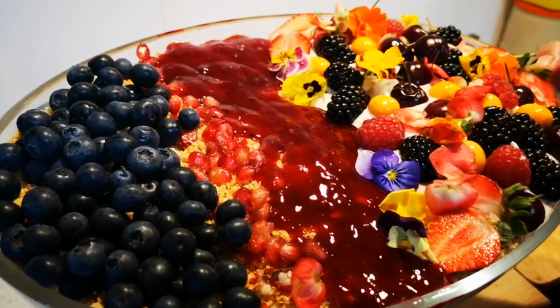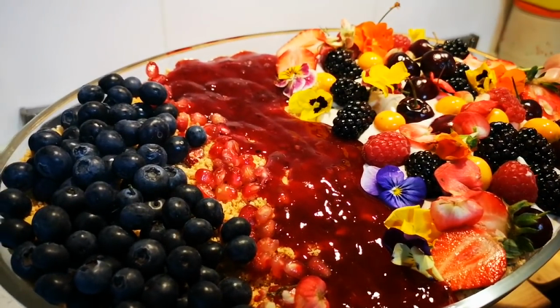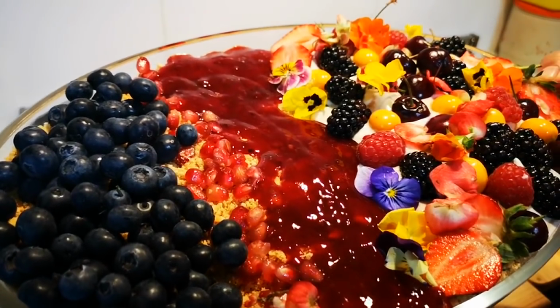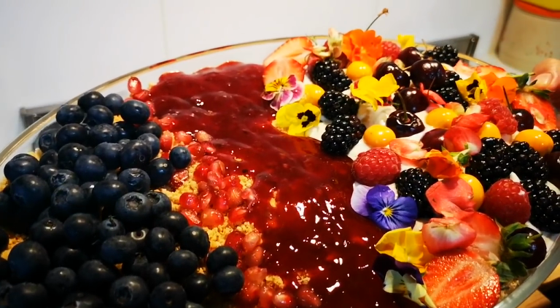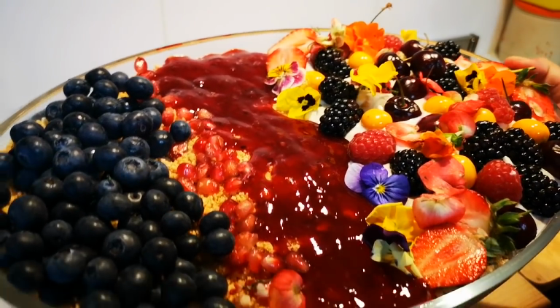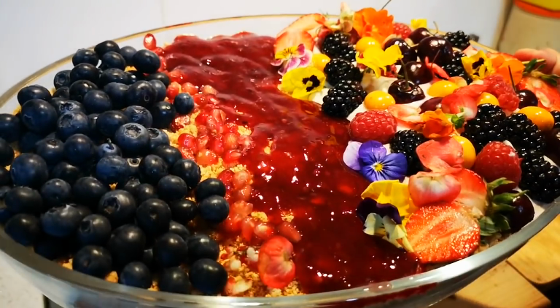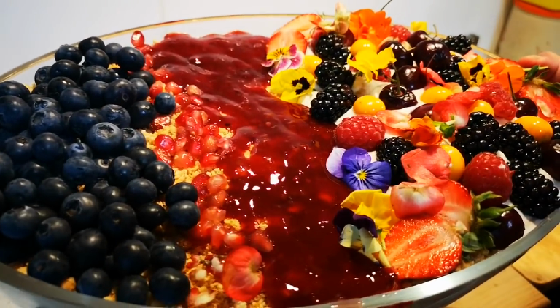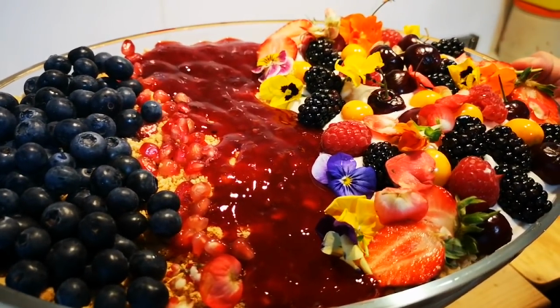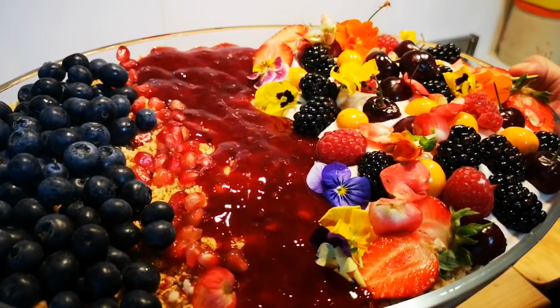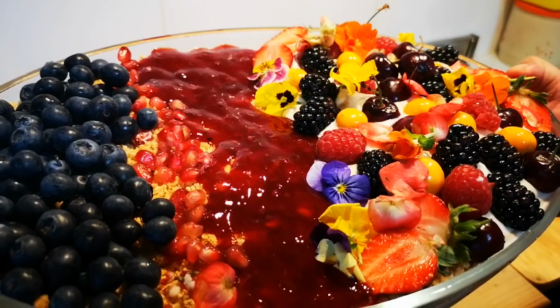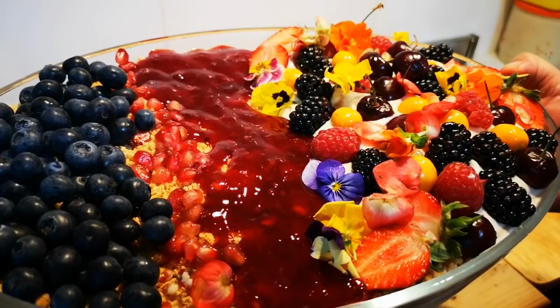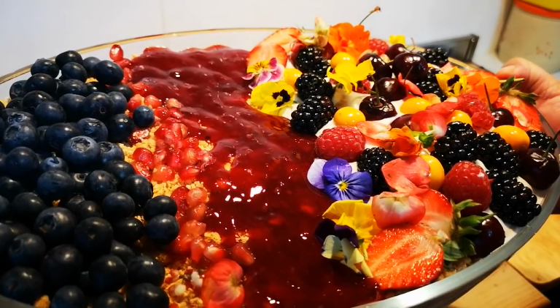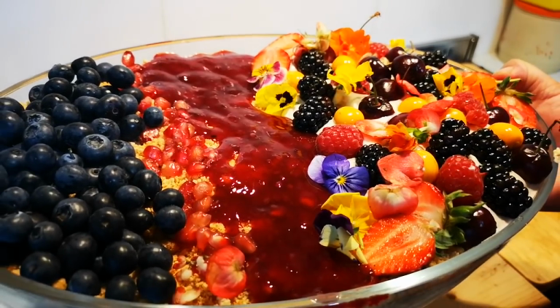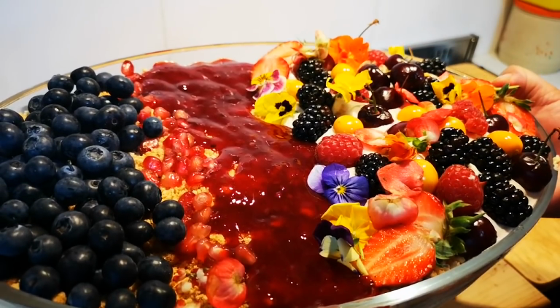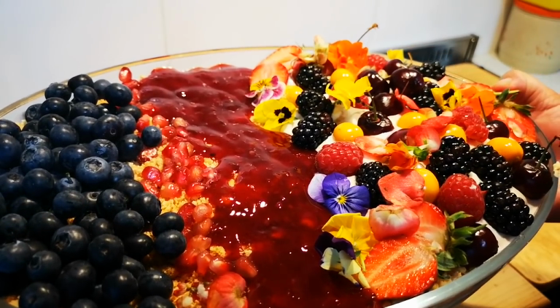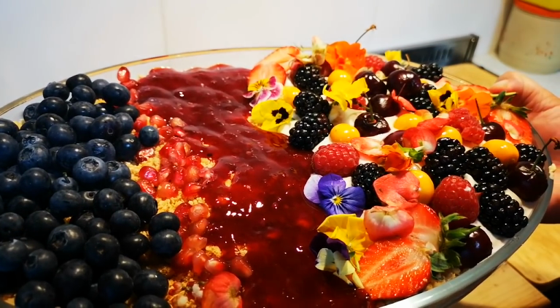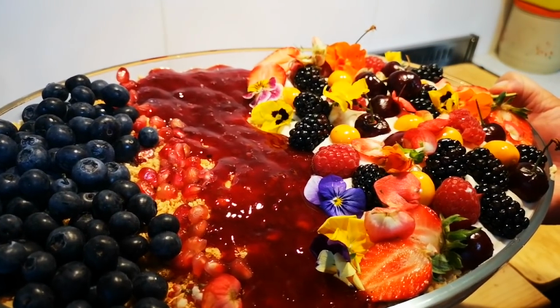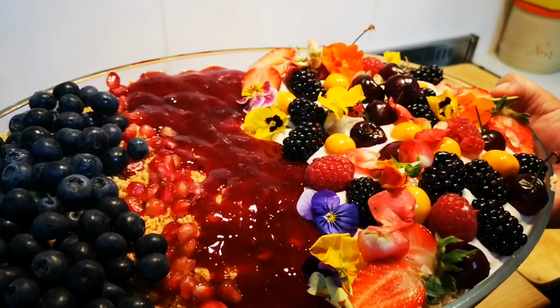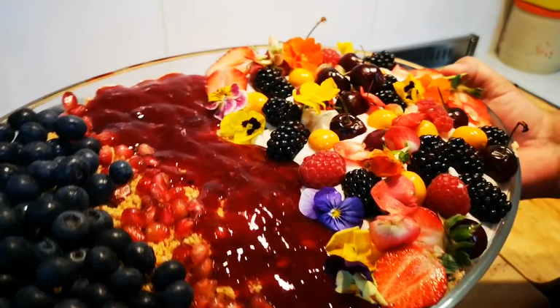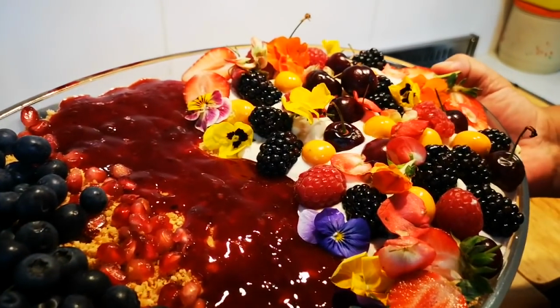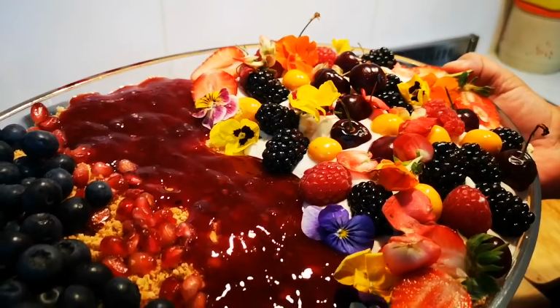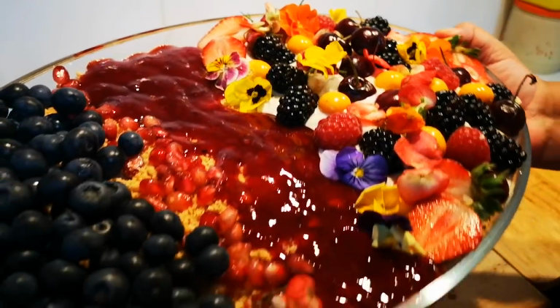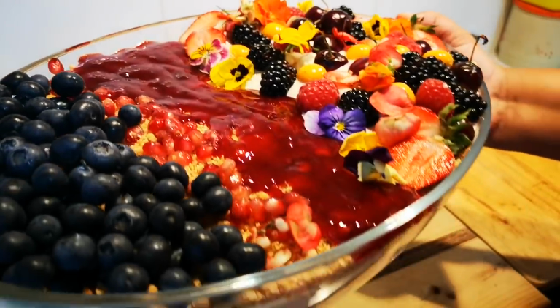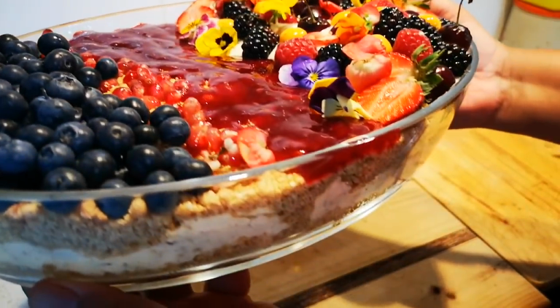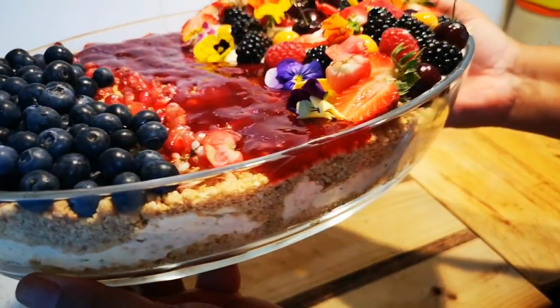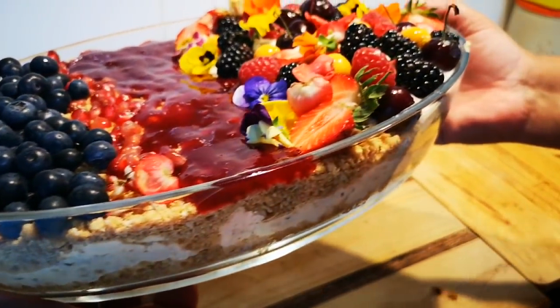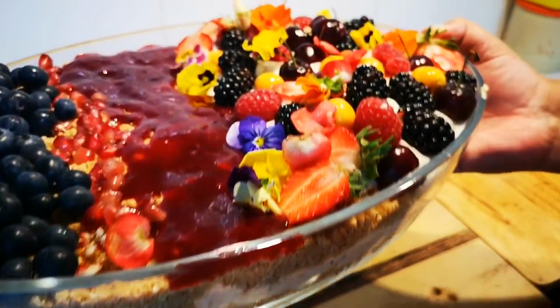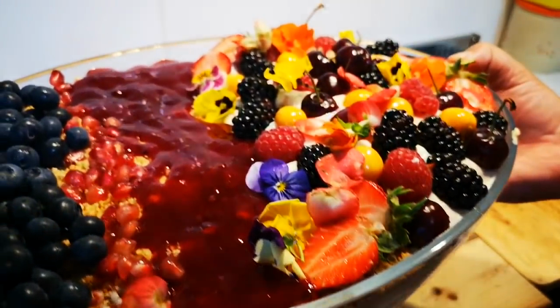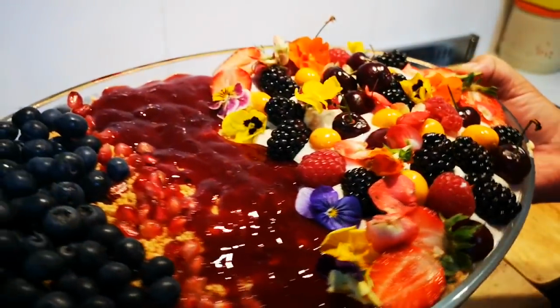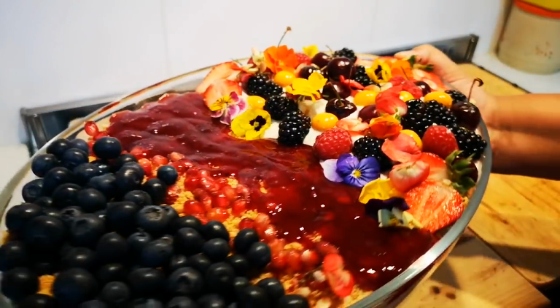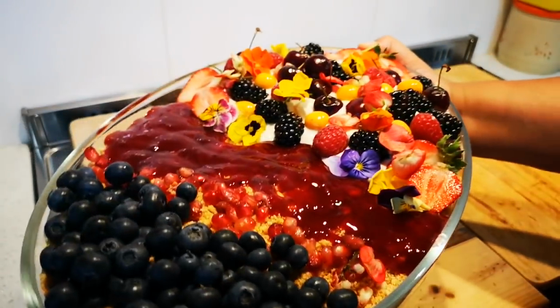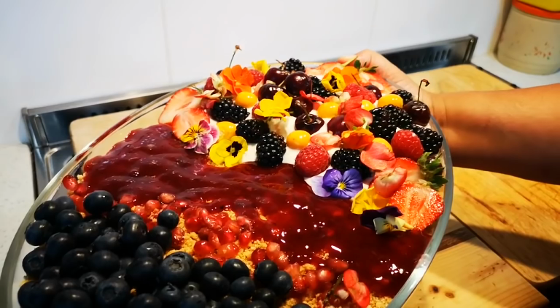And there we go guys — my summer berry pudding! Look at that. I hope you enjoyed this video and I'll be back again with another video soon. Love you guys! Bye. Look at that — yummy!